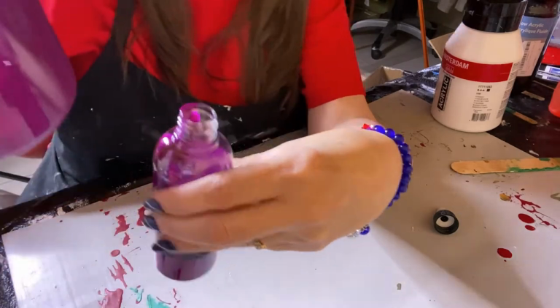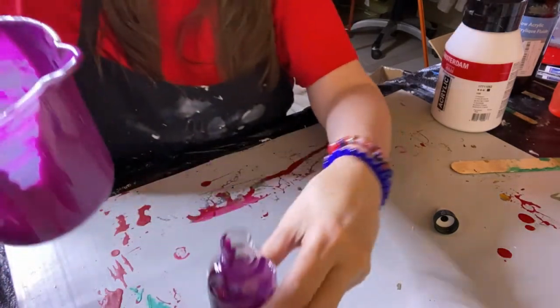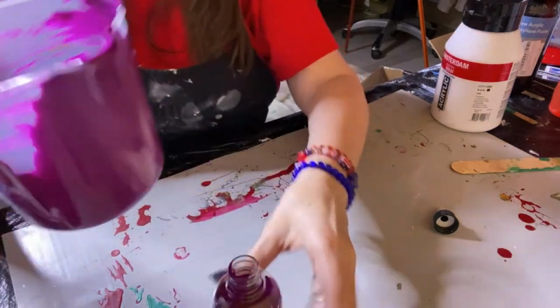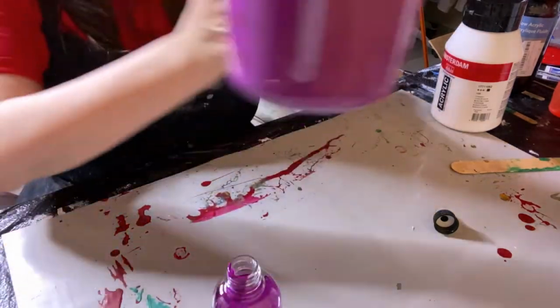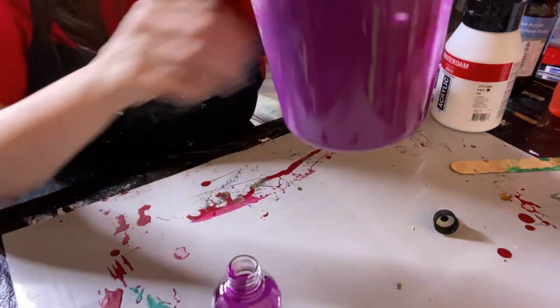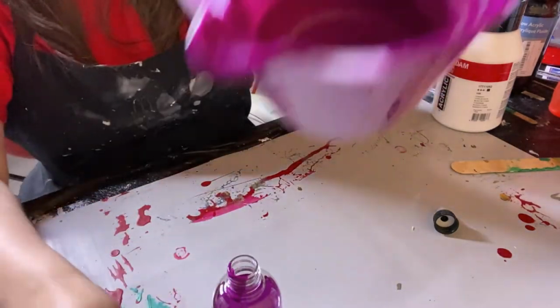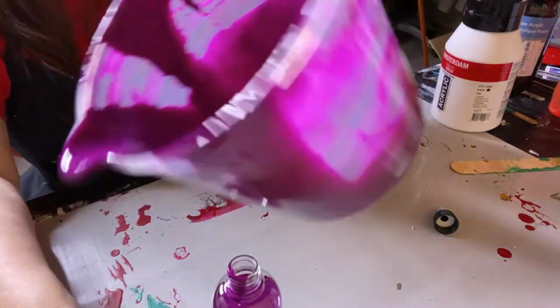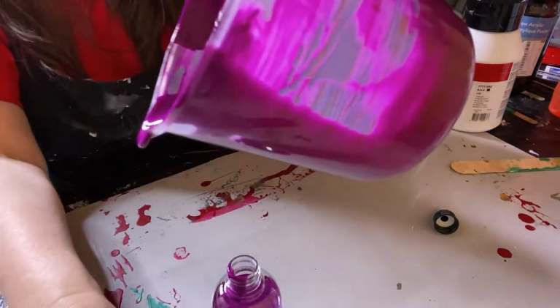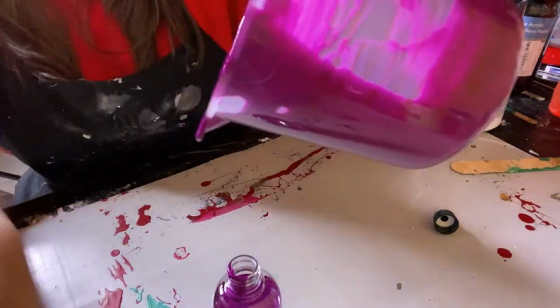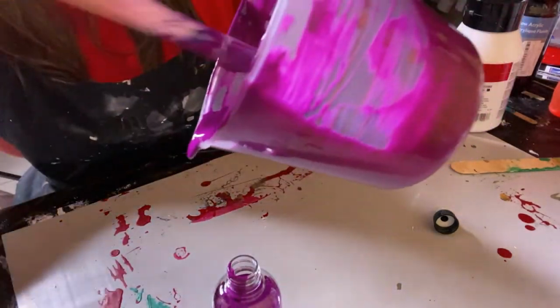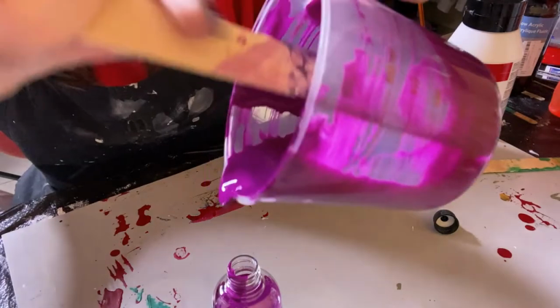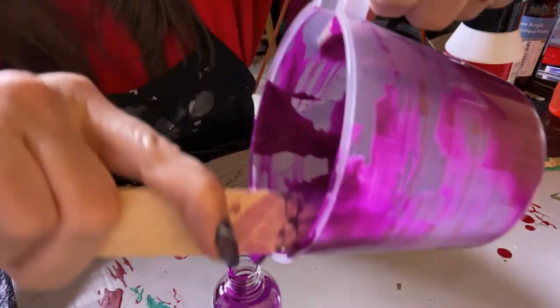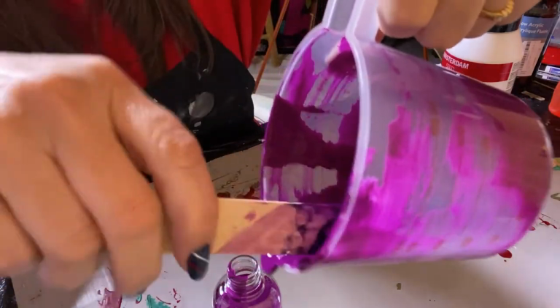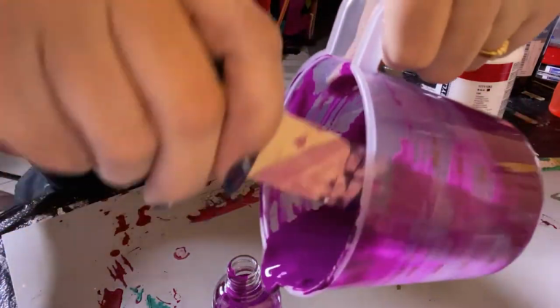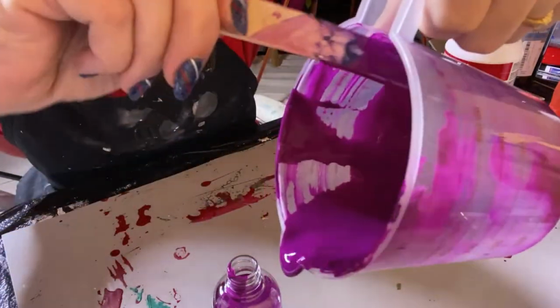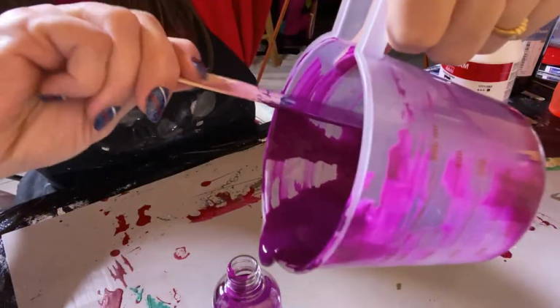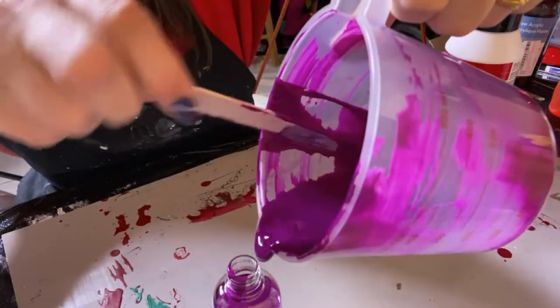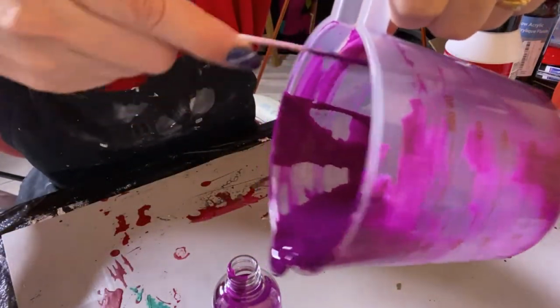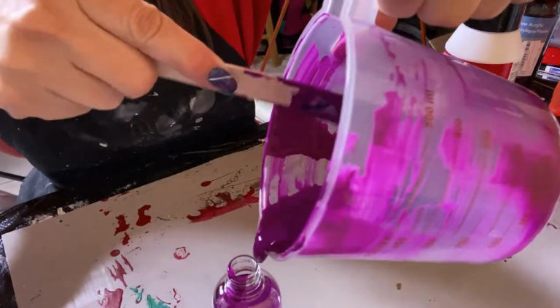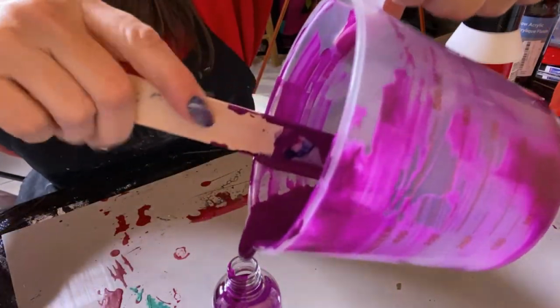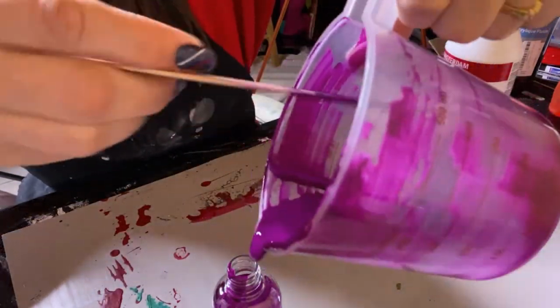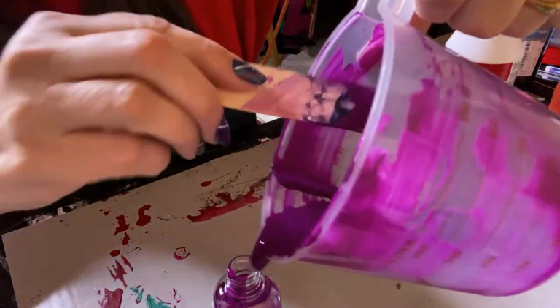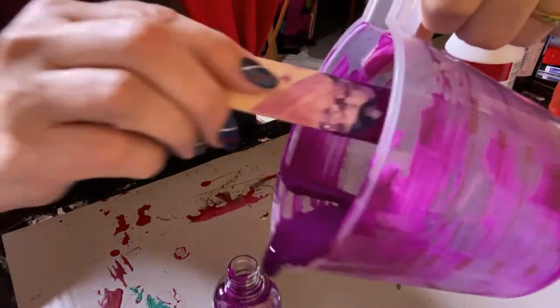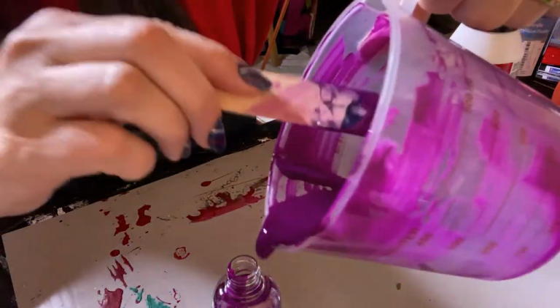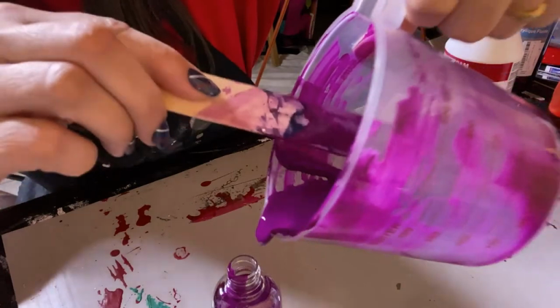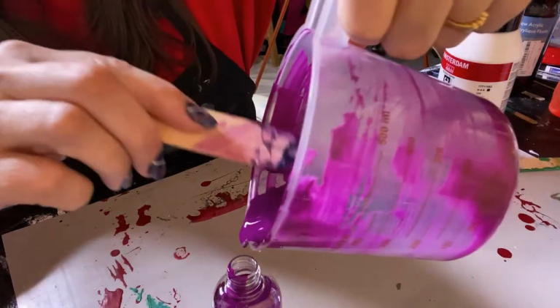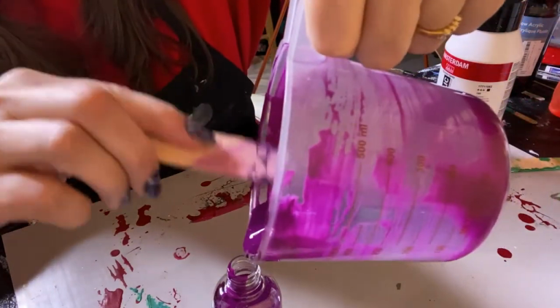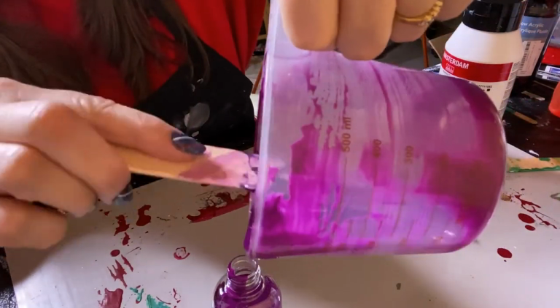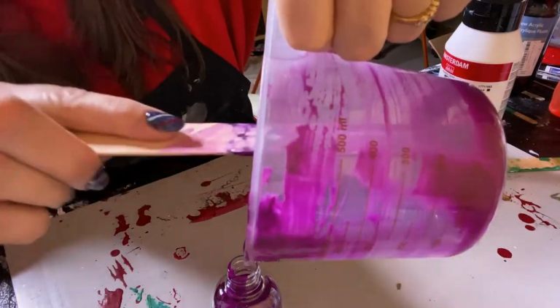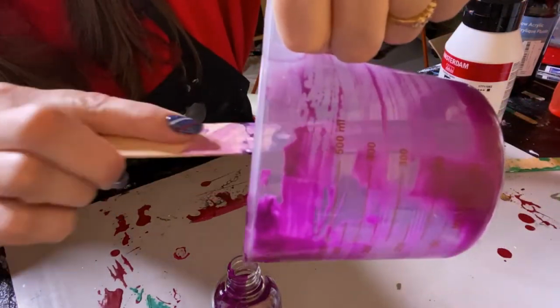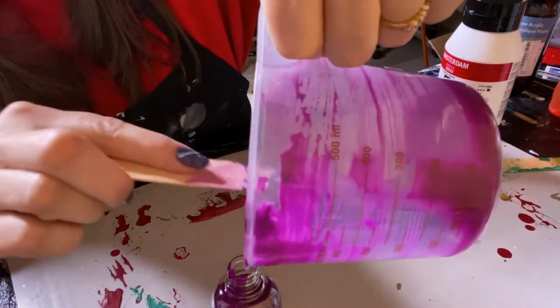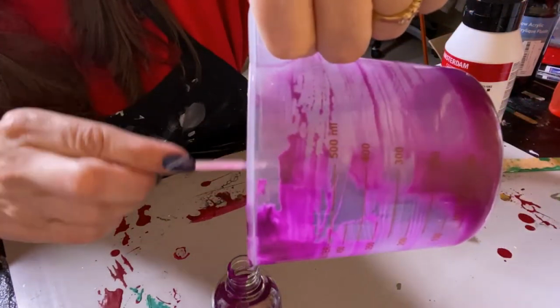I do not like to waste paint. So all this — I'm not calling that done. I'm going in there and scraping those edges to get all that paint out.